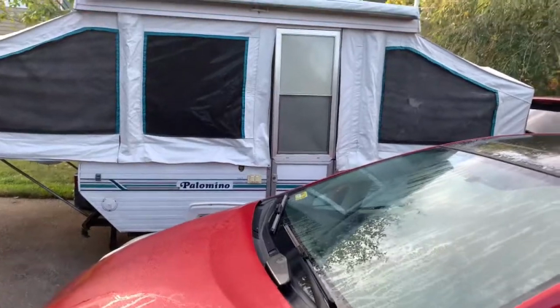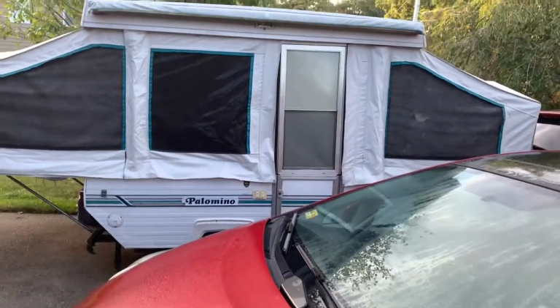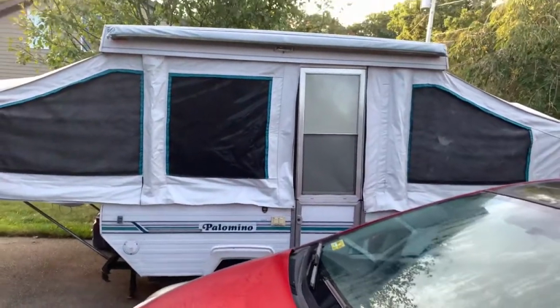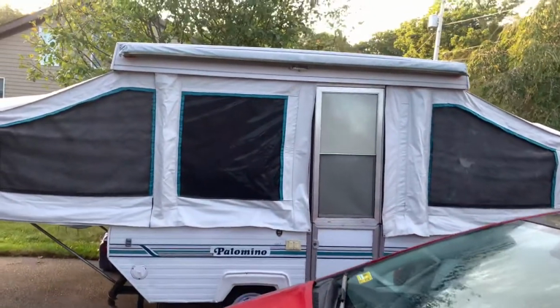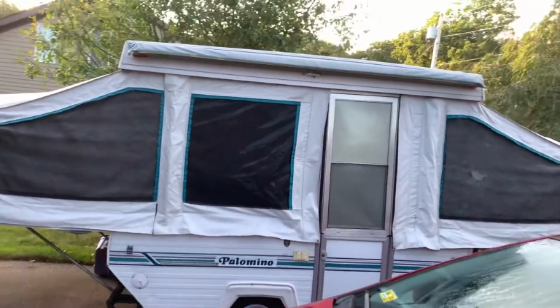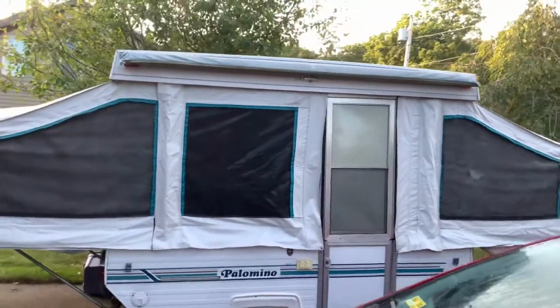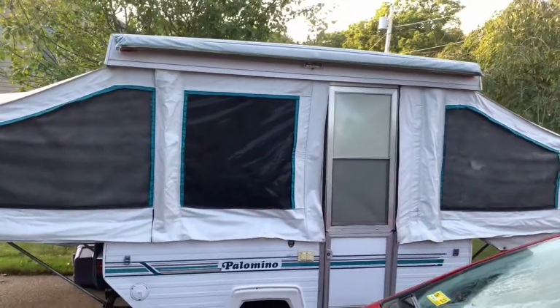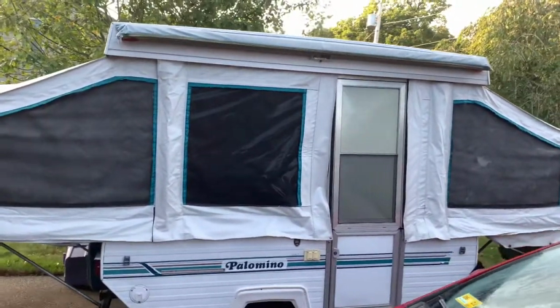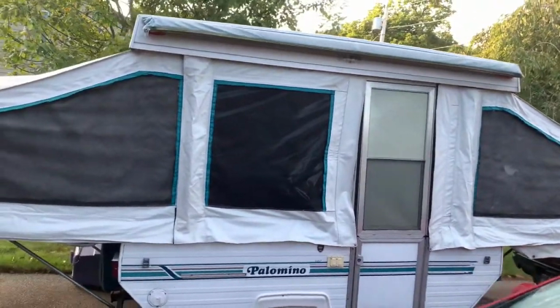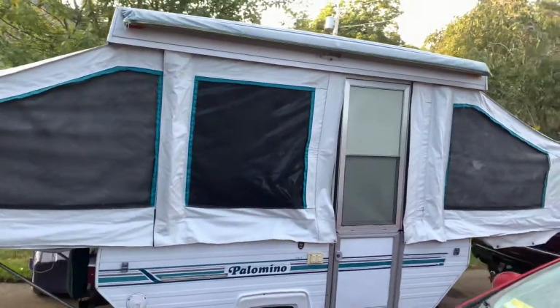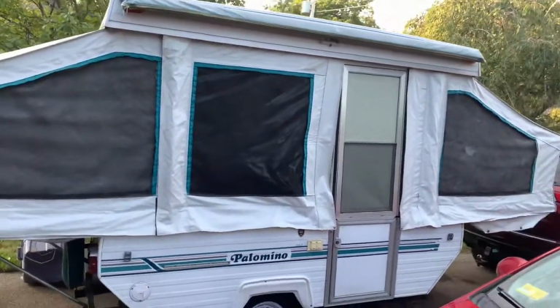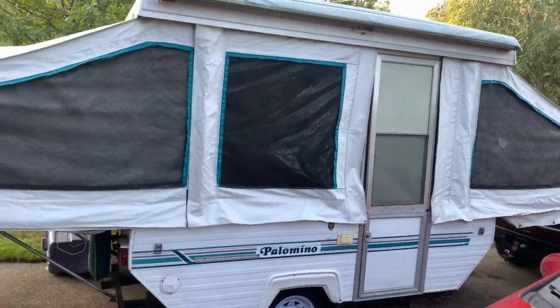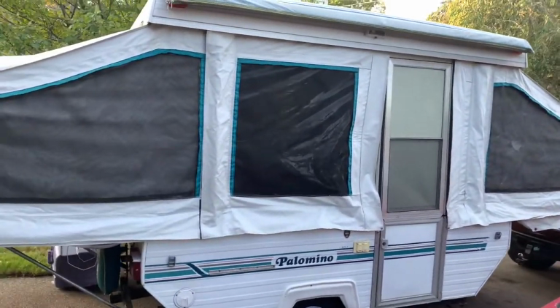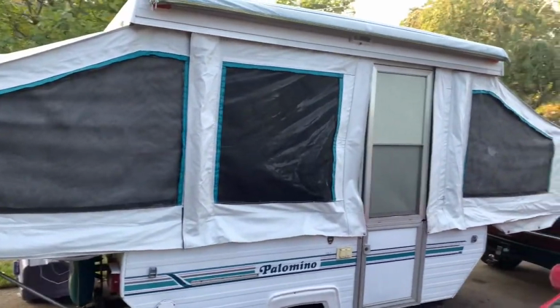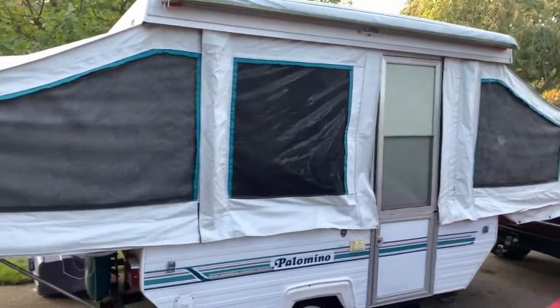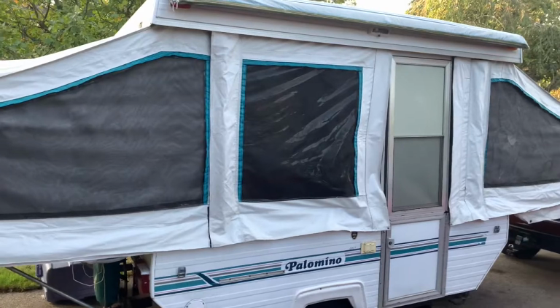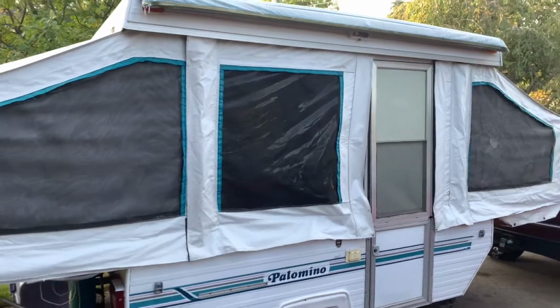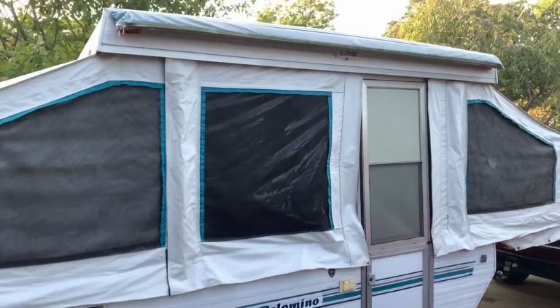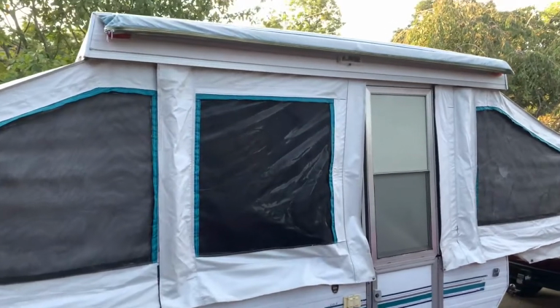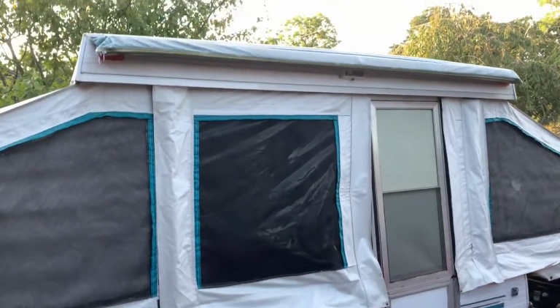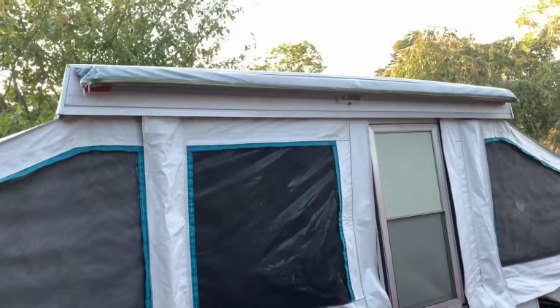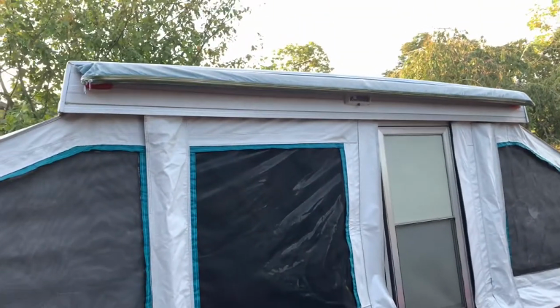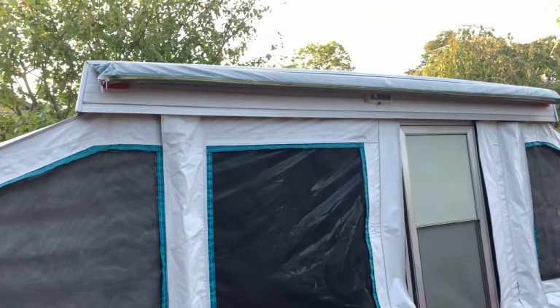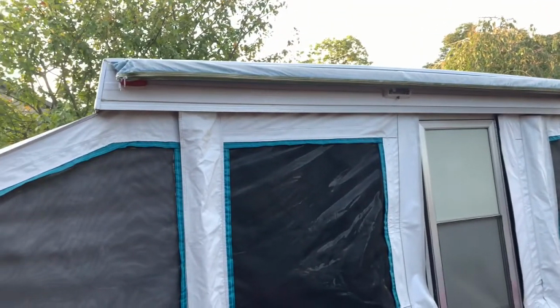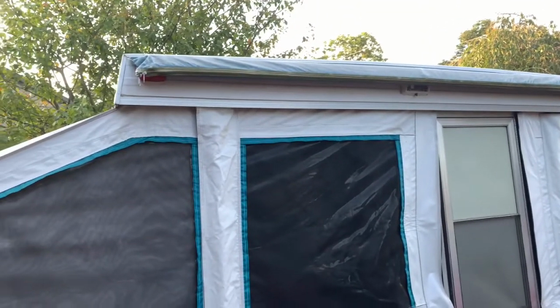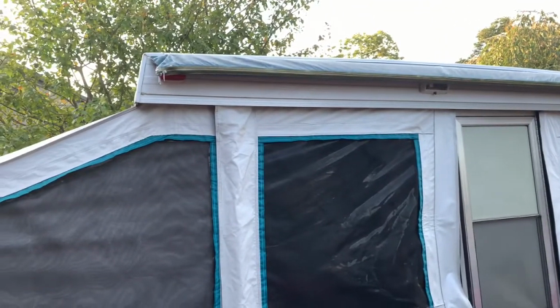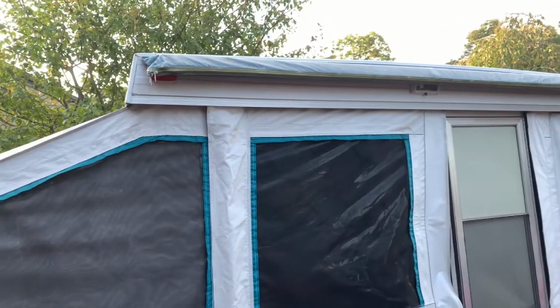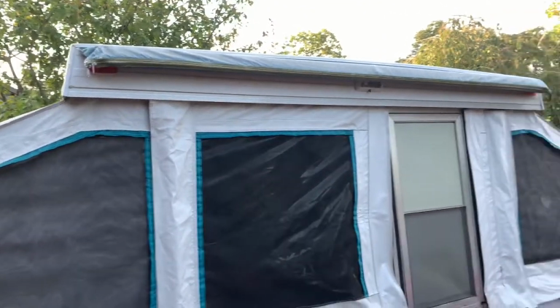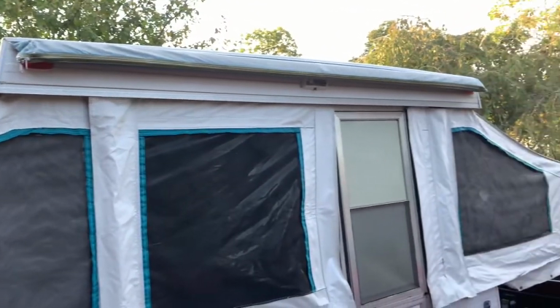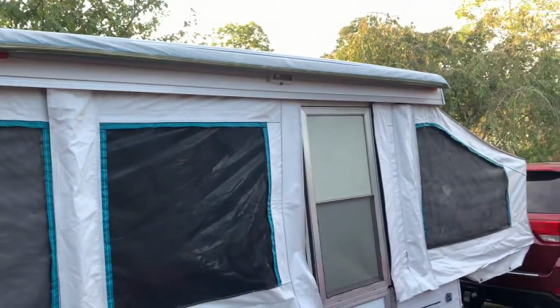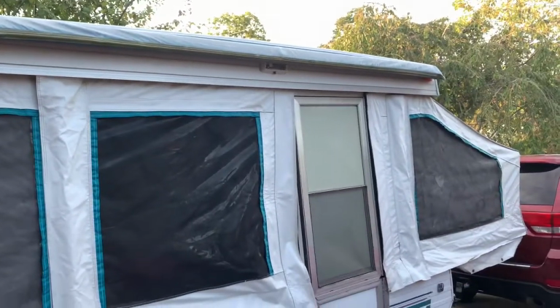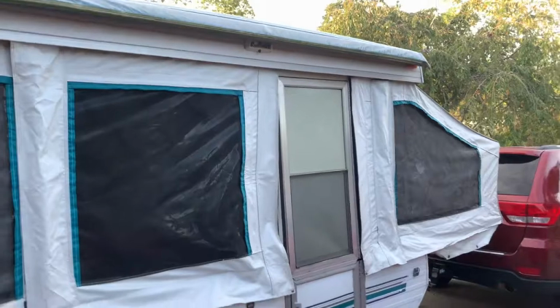Here is the pop-up camper. I think it's about a 1999 Palomino. The awning's in good shape. The case is a little crinkly, but it works fine.